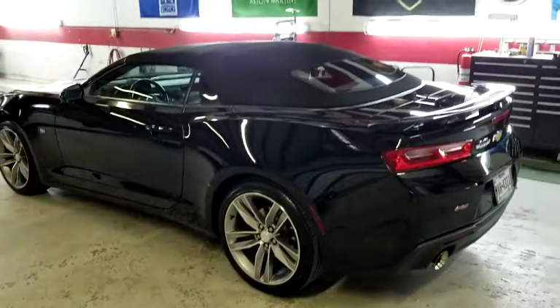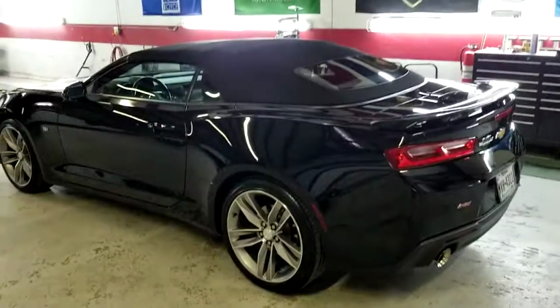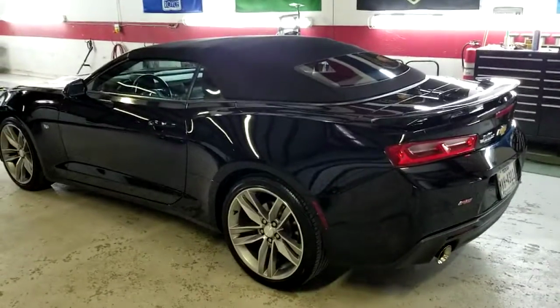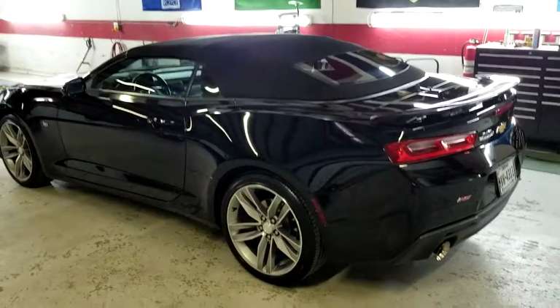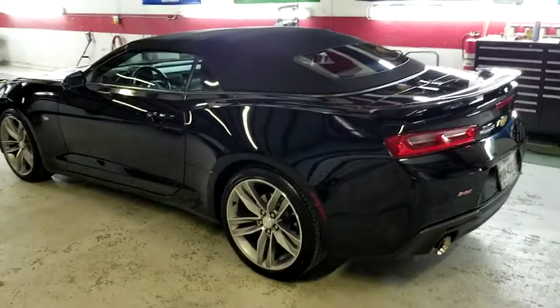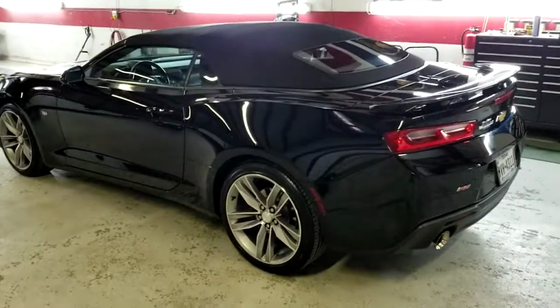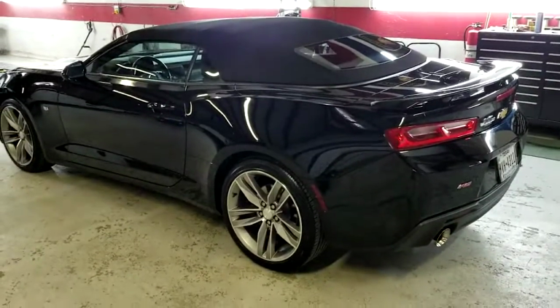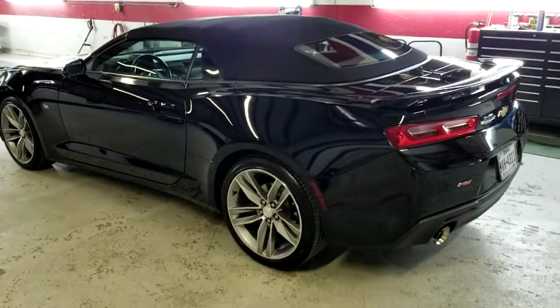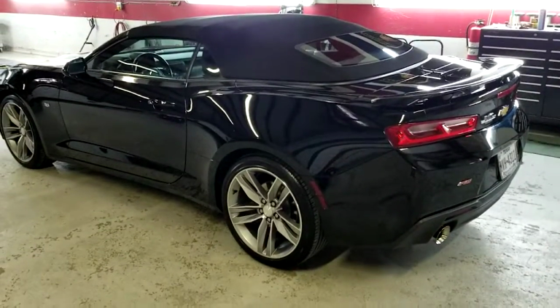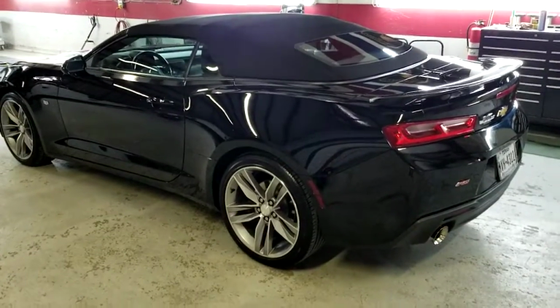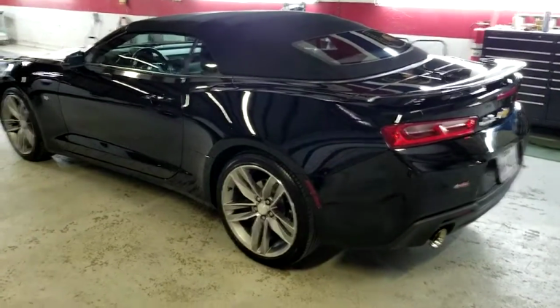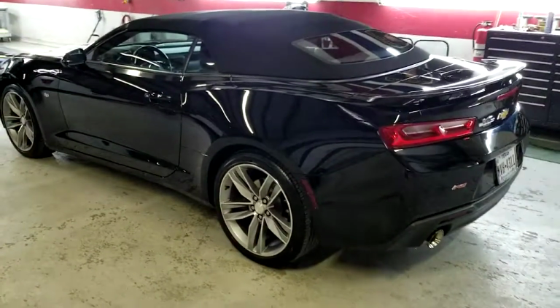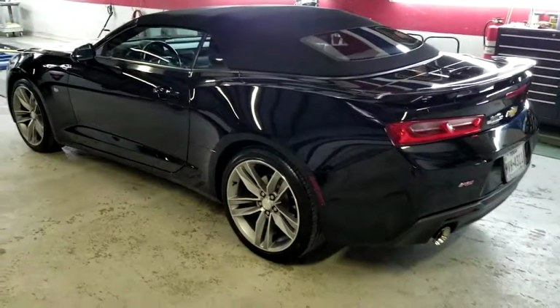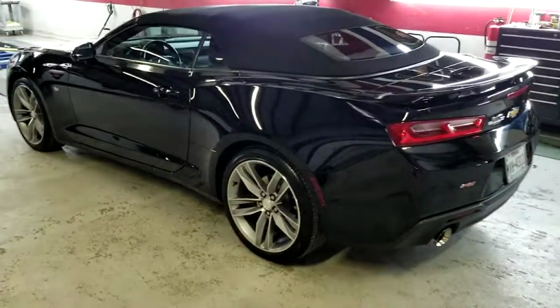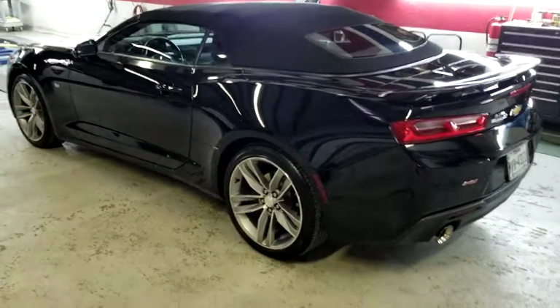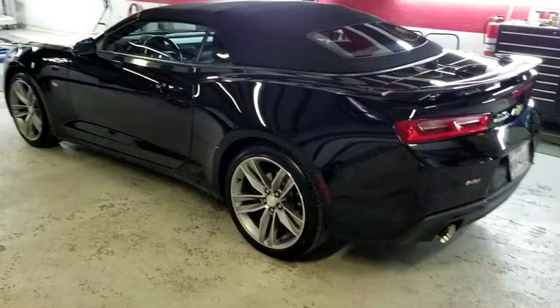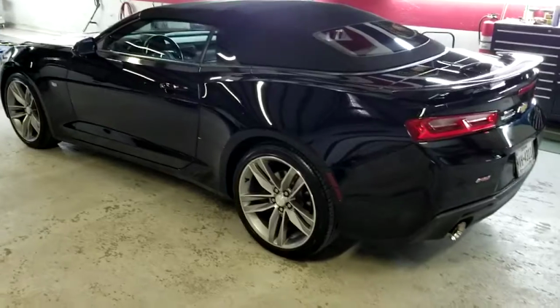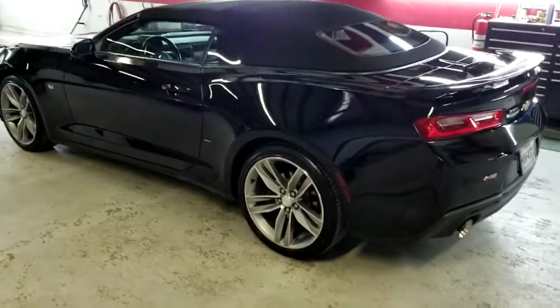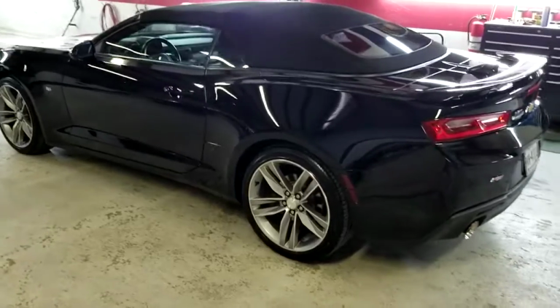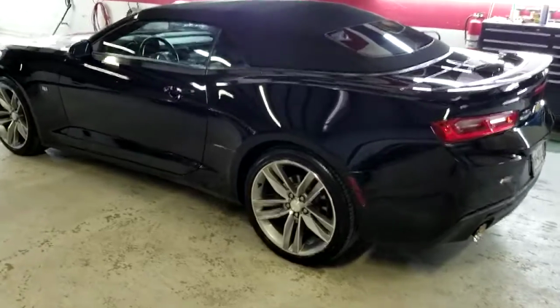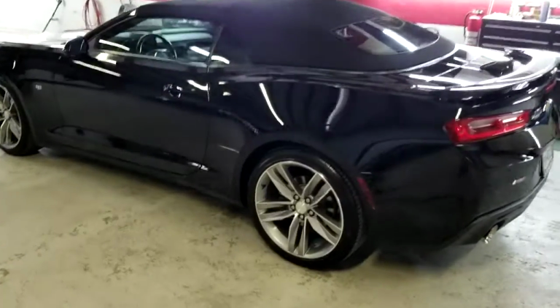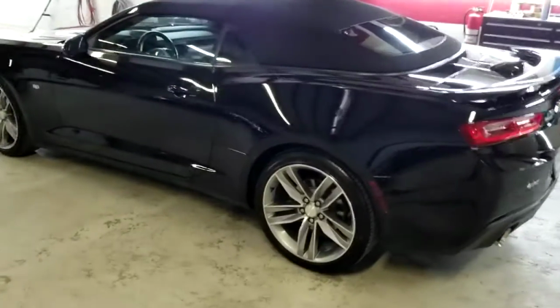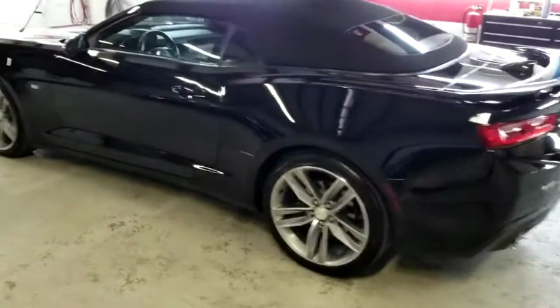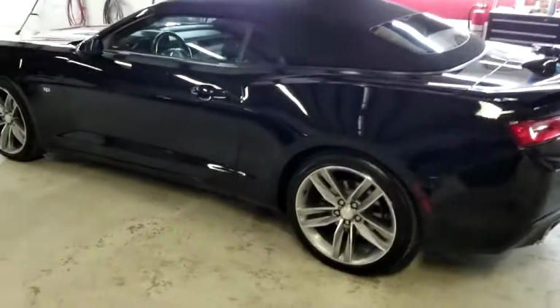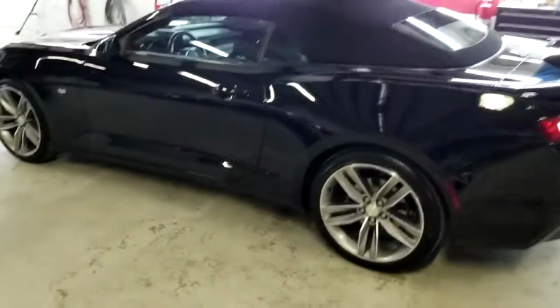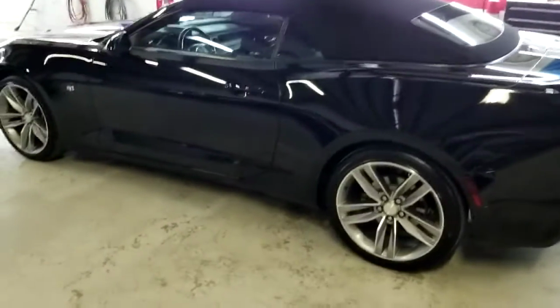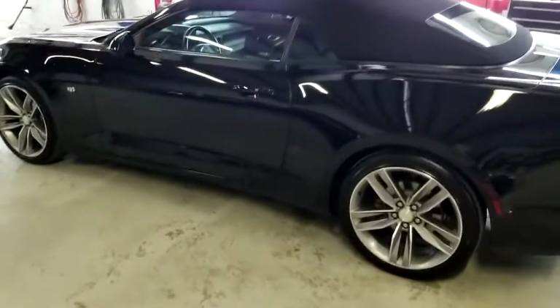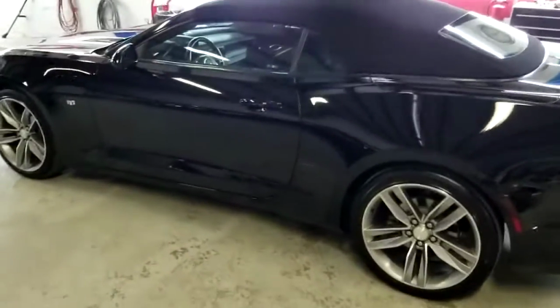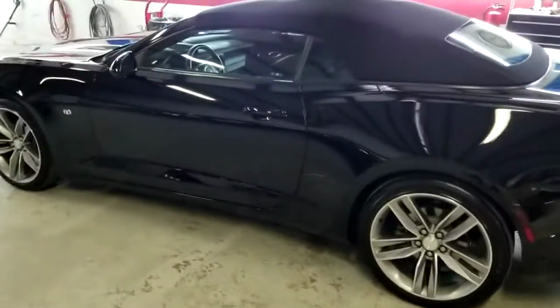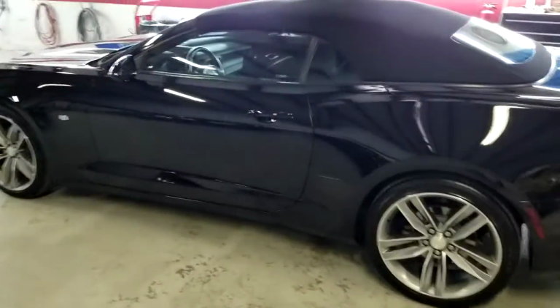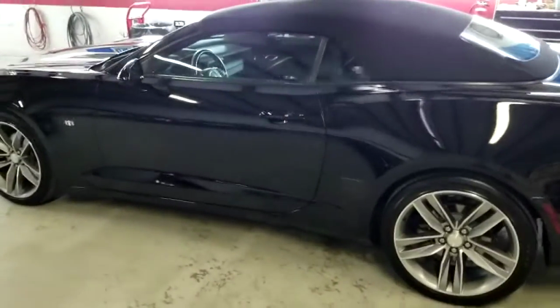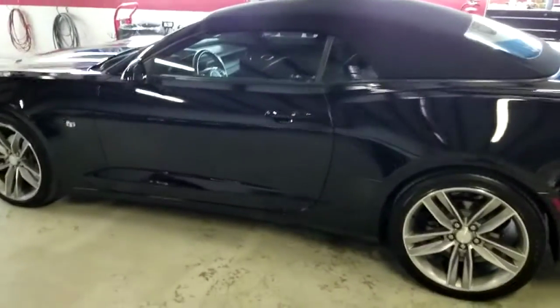Thanks for coming by First Texan Ceramic Car Coatings. Today we have a 2018 Camaro that had severe wash scratches from the very top to the rocker panels.